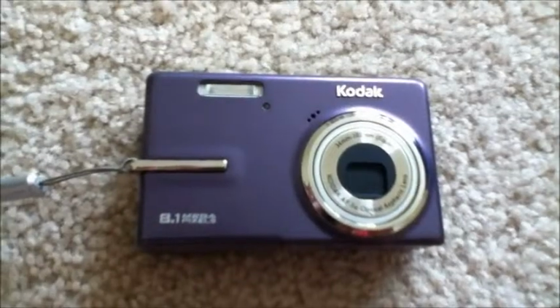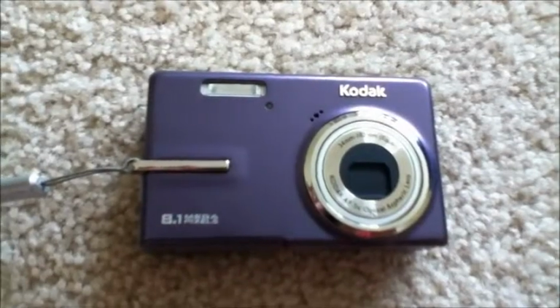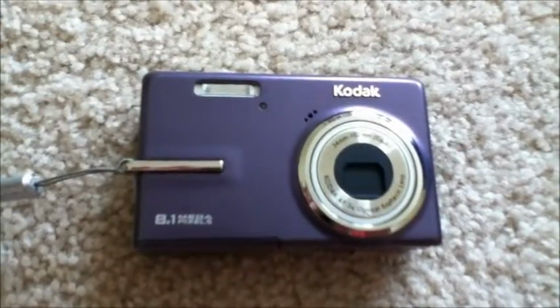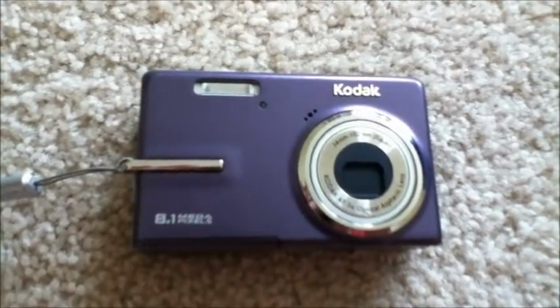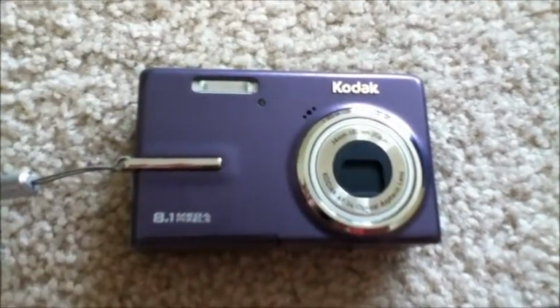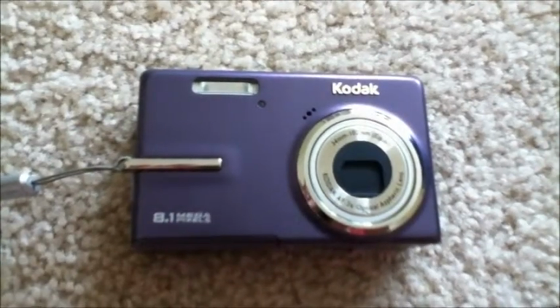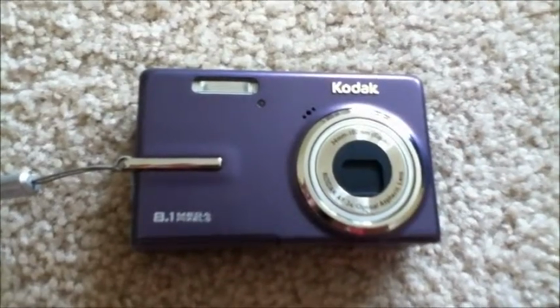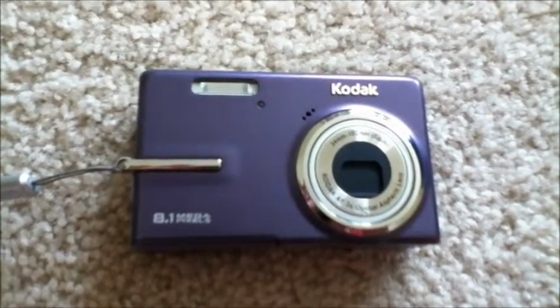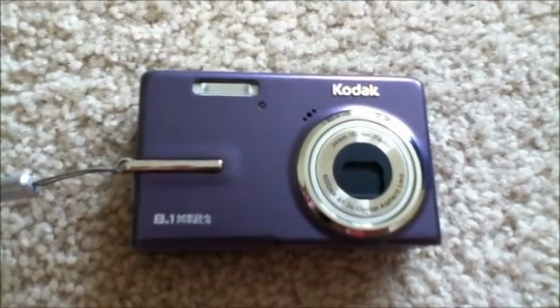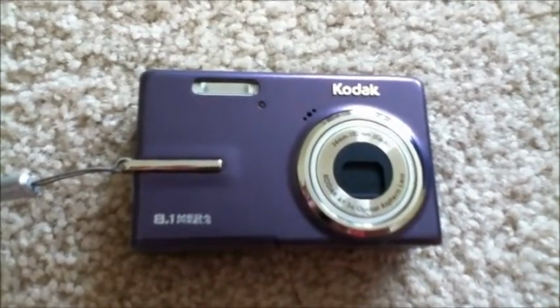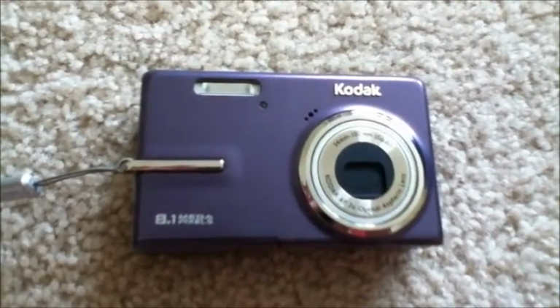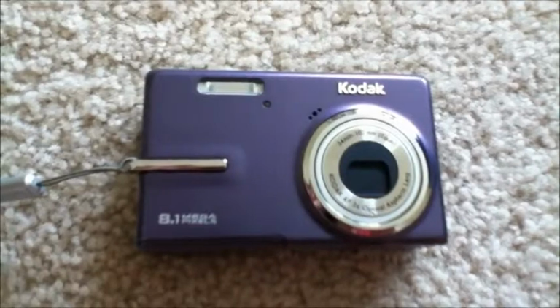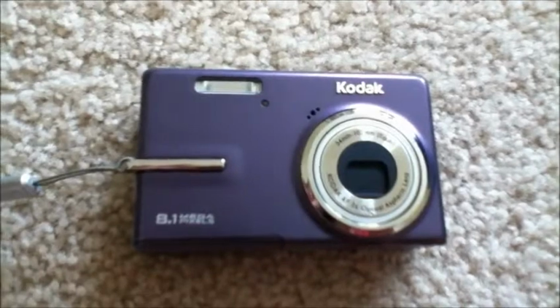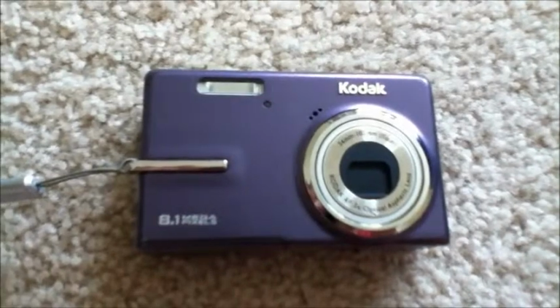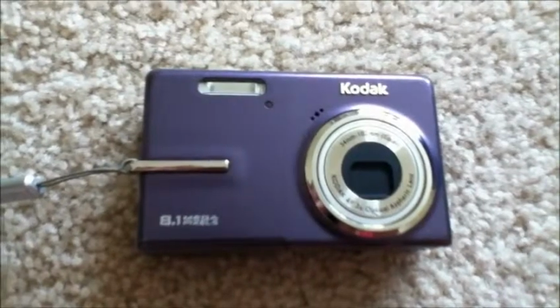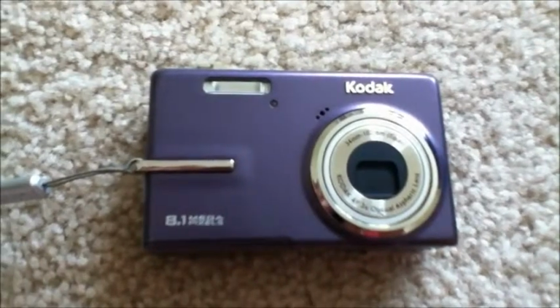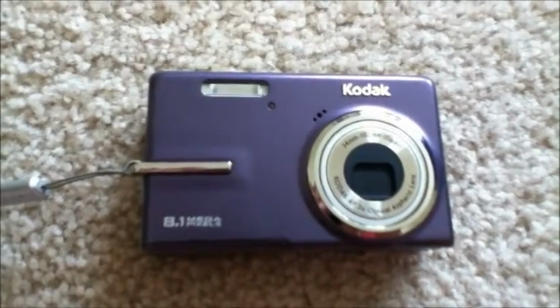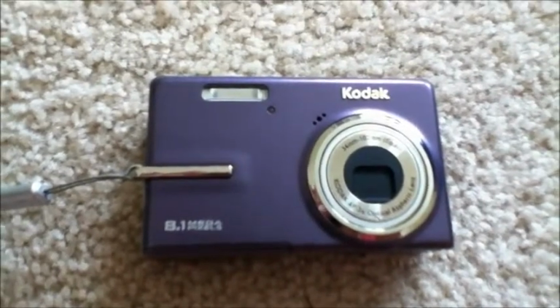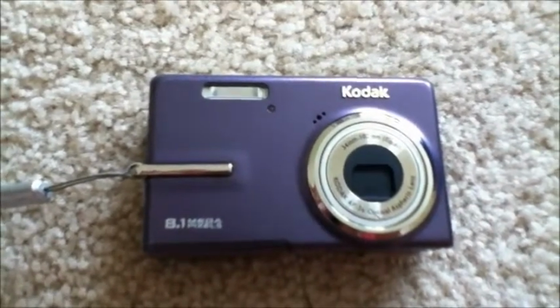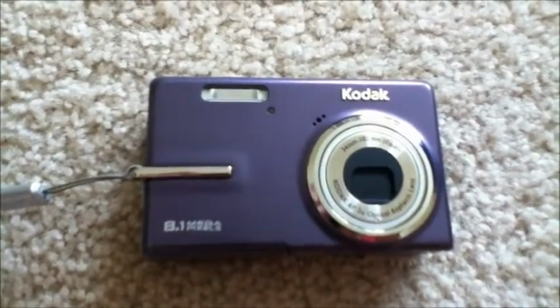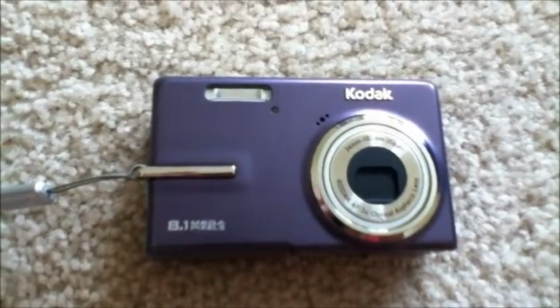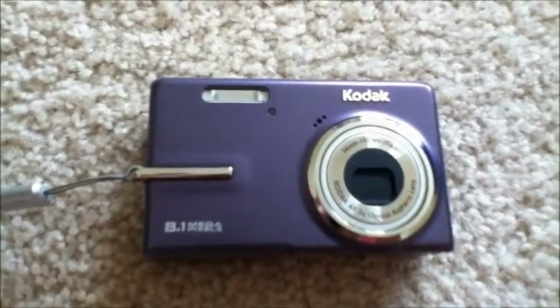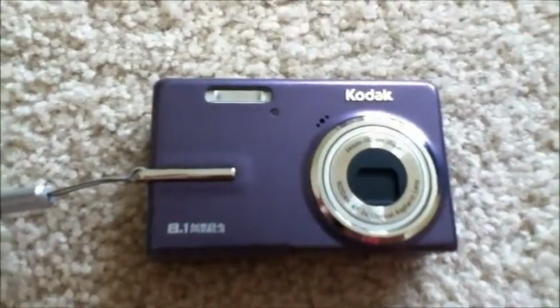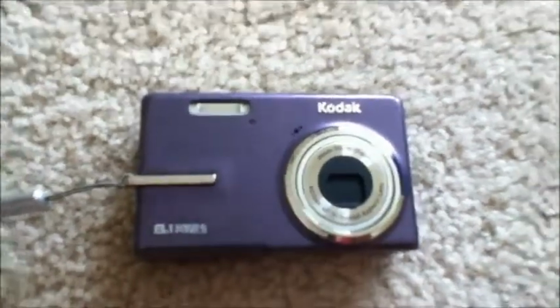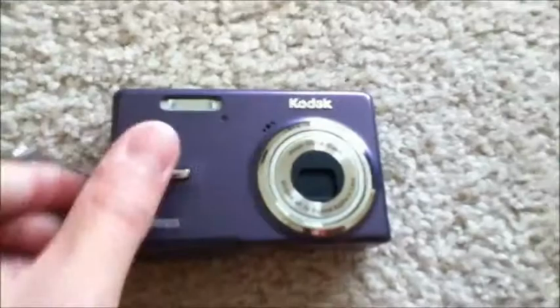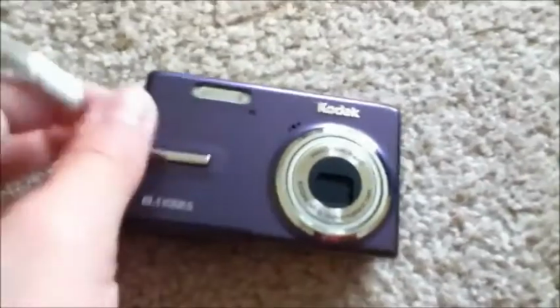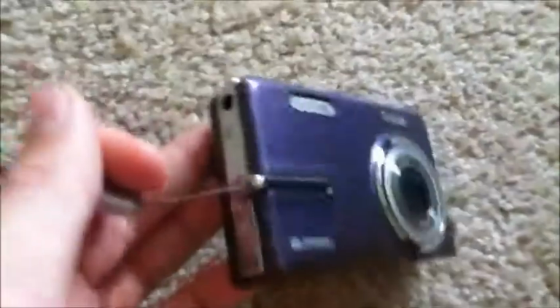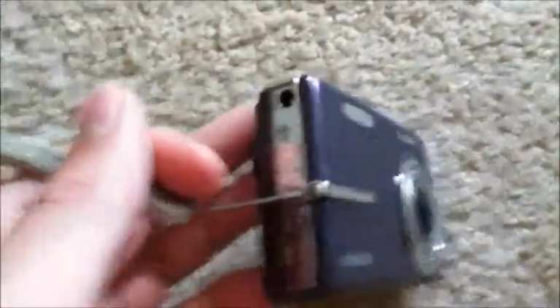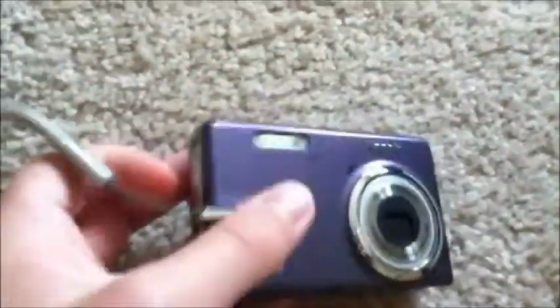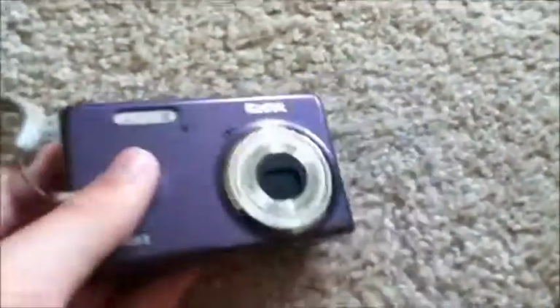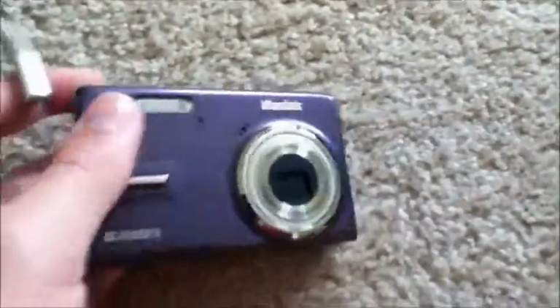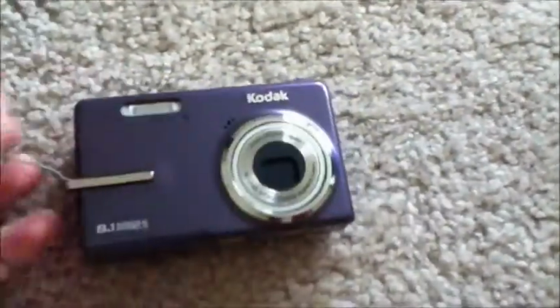Hello YouTube, Mobile Technology Reviews here, and today I'm going to be doing a review of the Kodak EZShare M893IS digital camera. Here's the camera itself — this is the purple version.